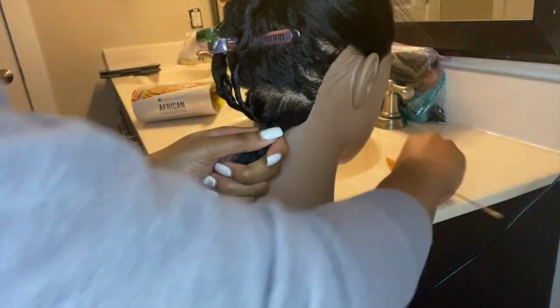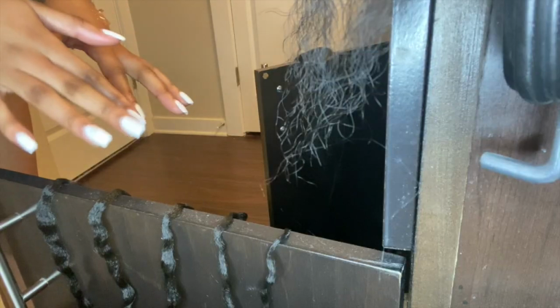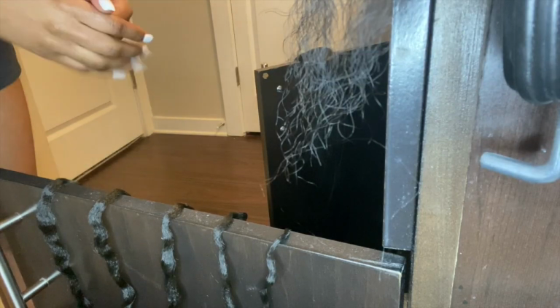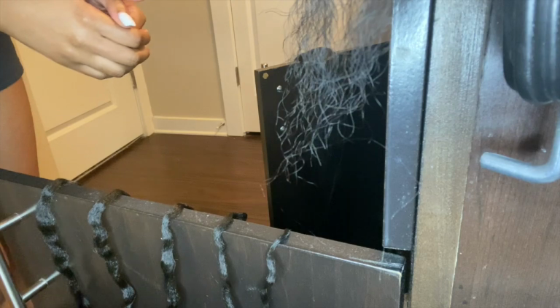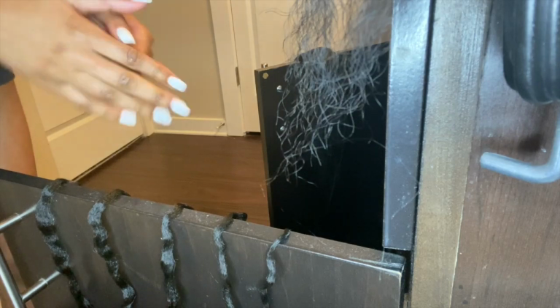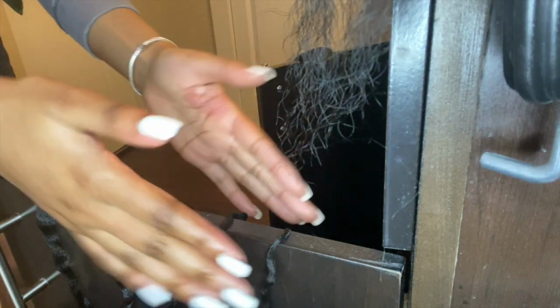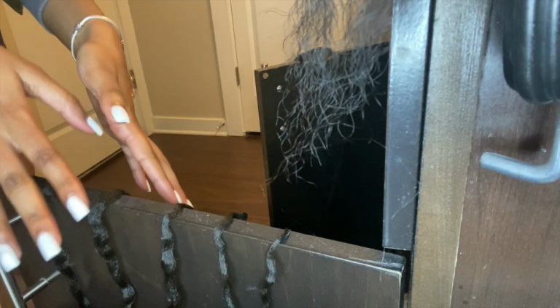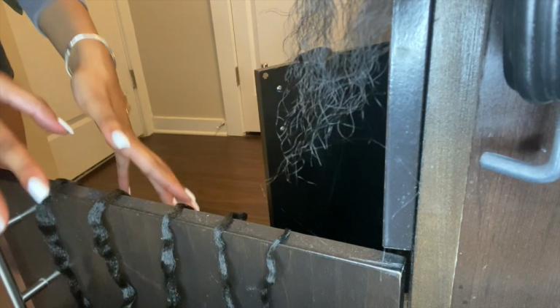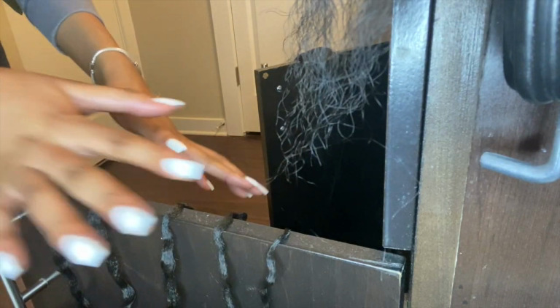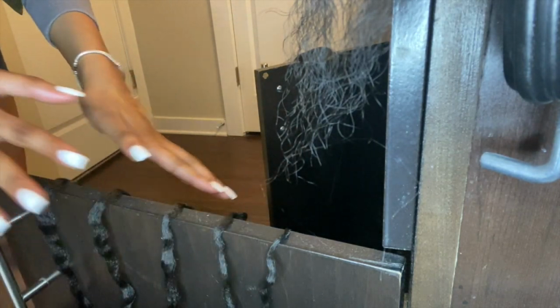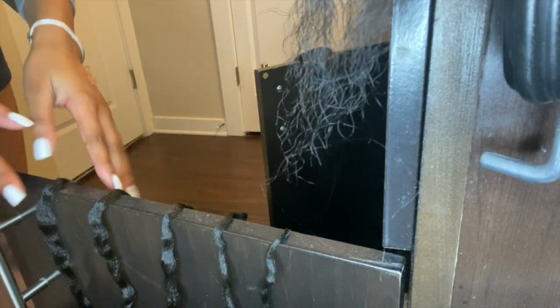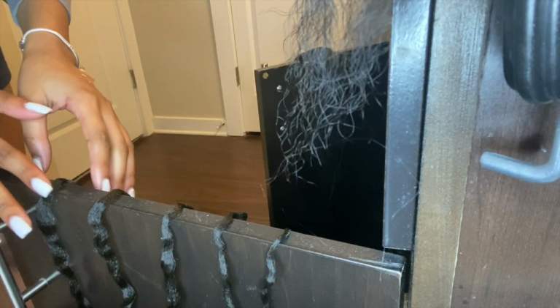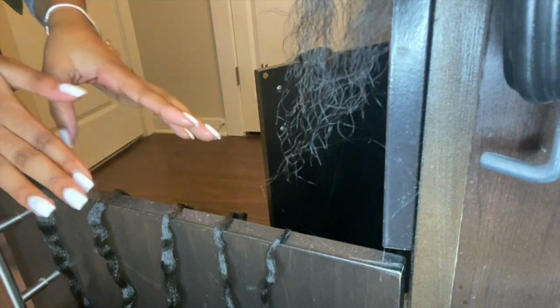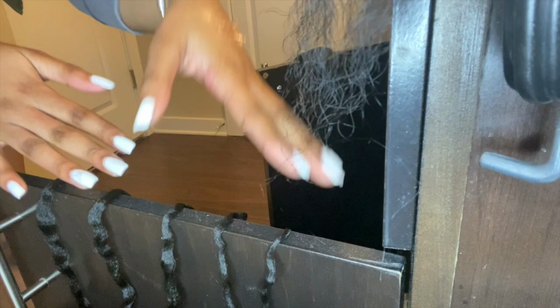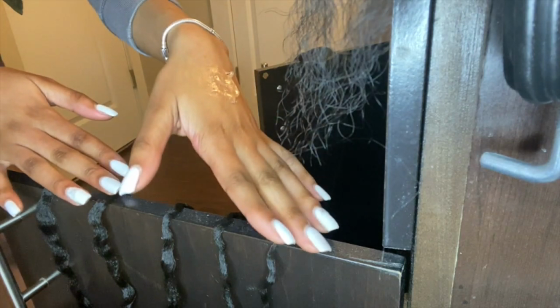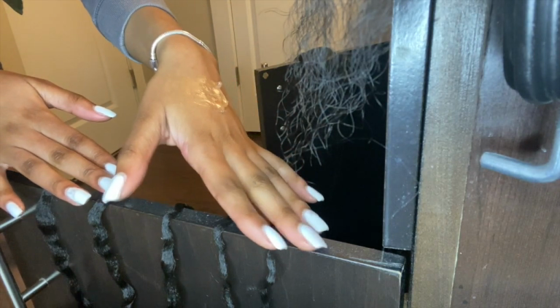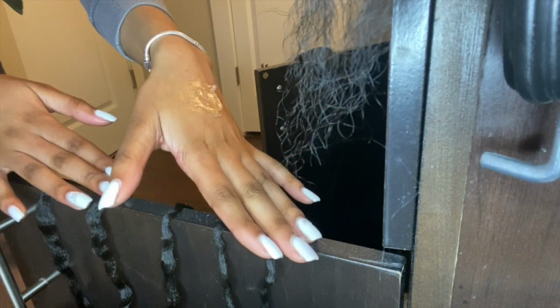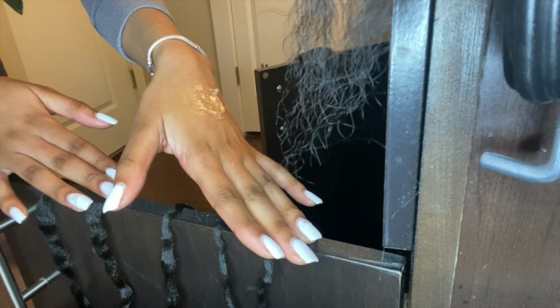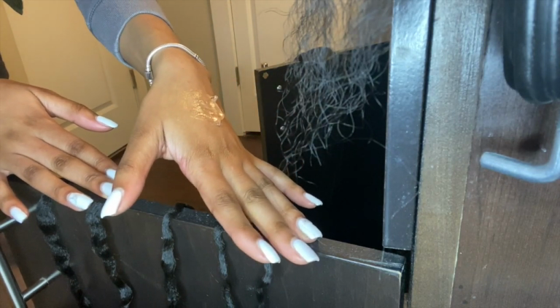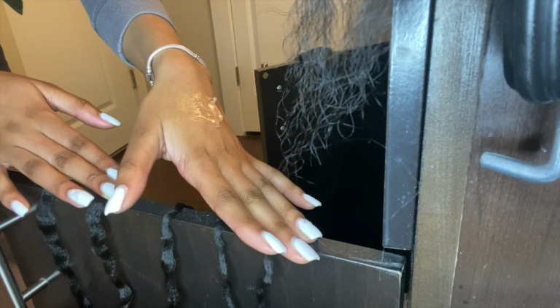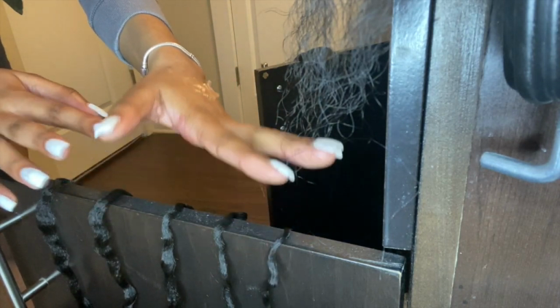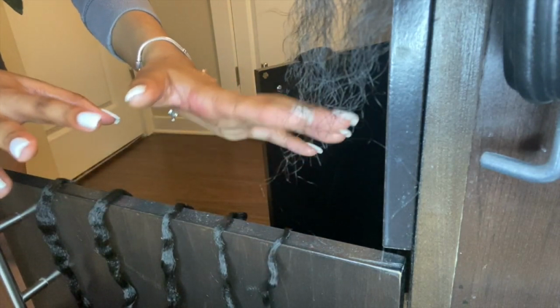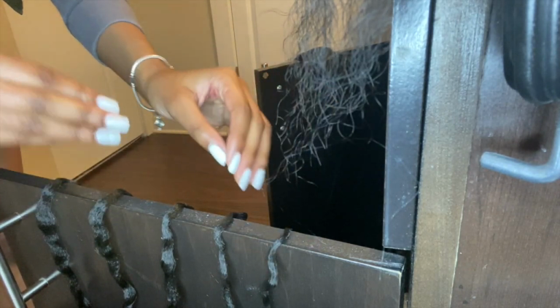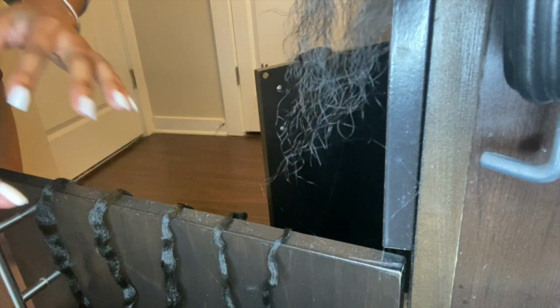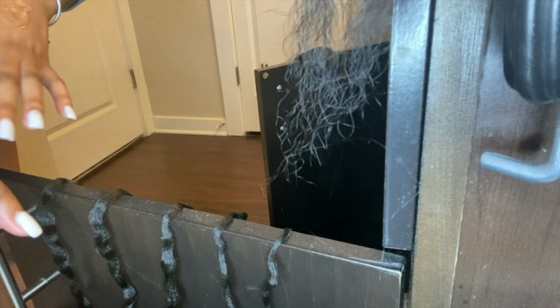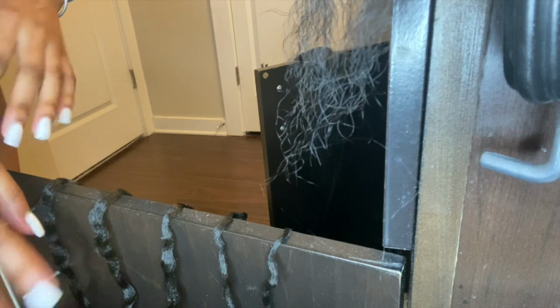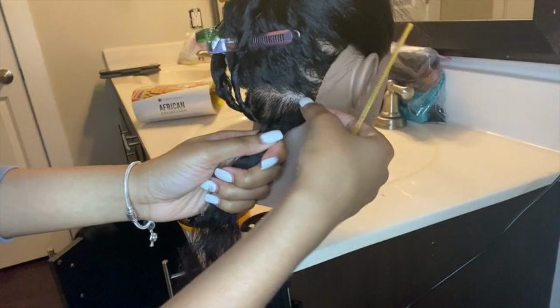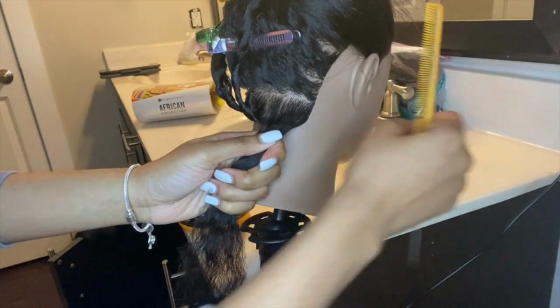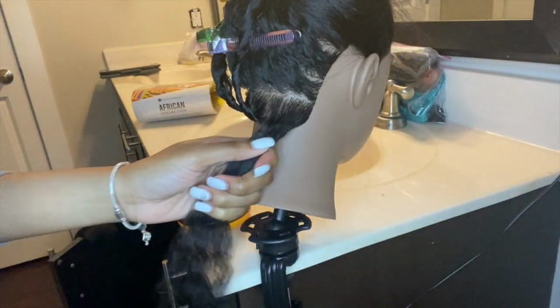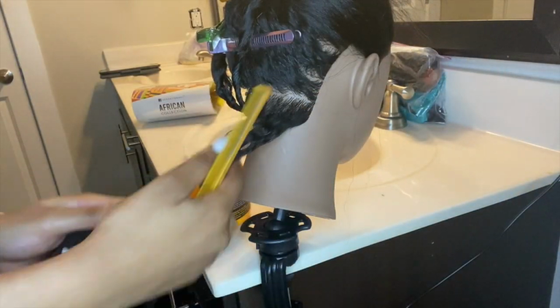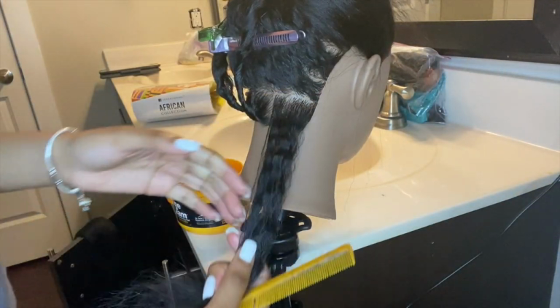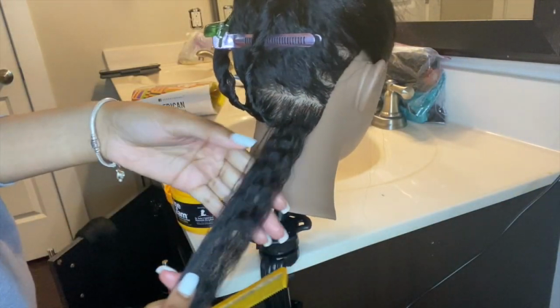Before I start braiding, let me show you my pieces of hair. I like to use five pieces per braid. Sometimes I do four, just in case the section is pretty small and doesn't need the extra piece of hair. Alright, let's get started on this braid.